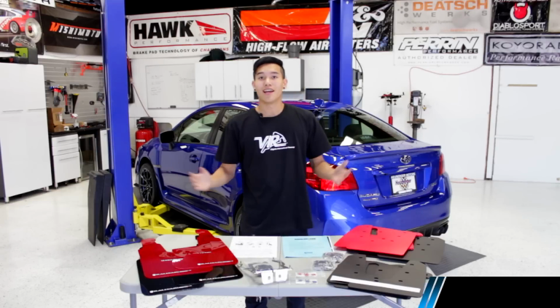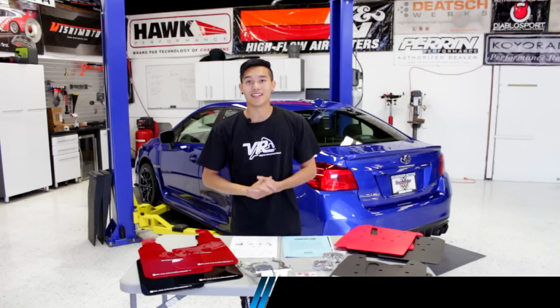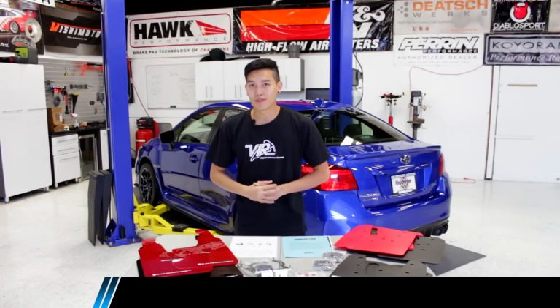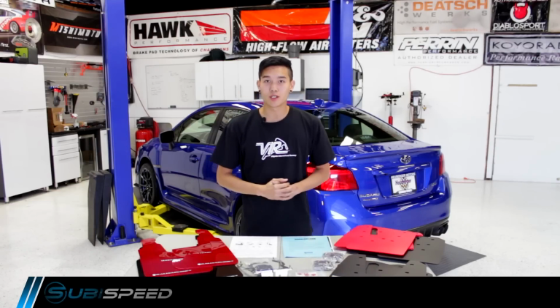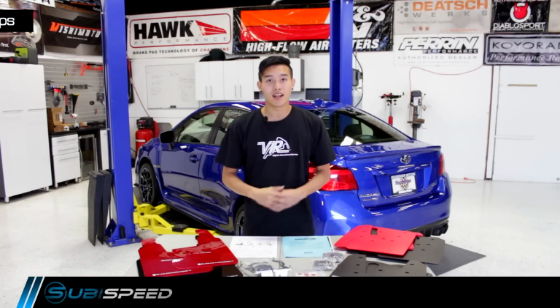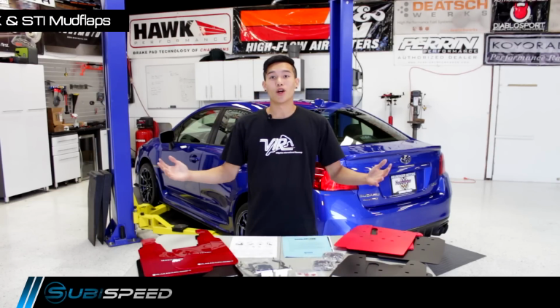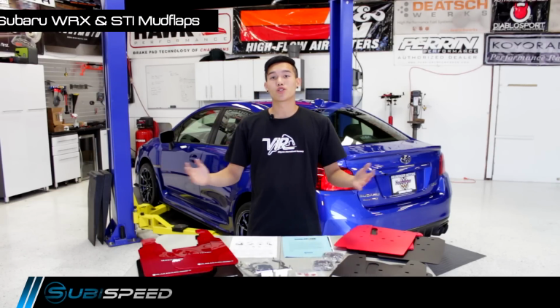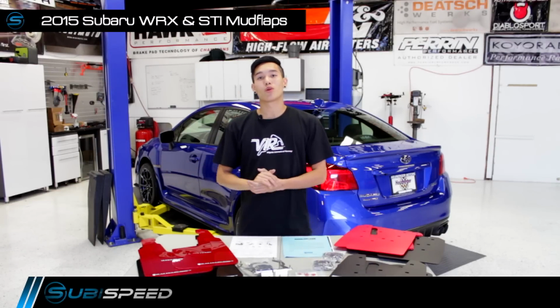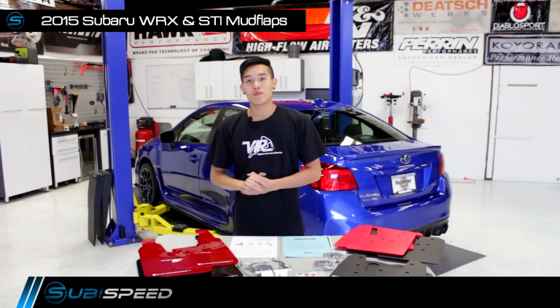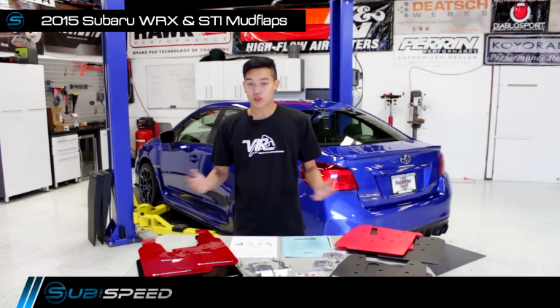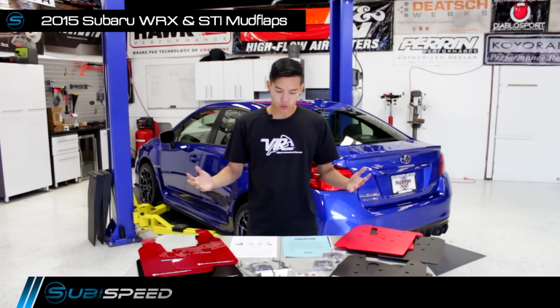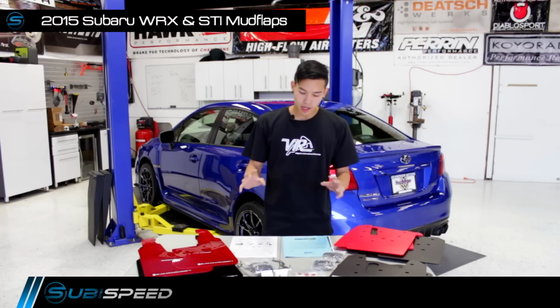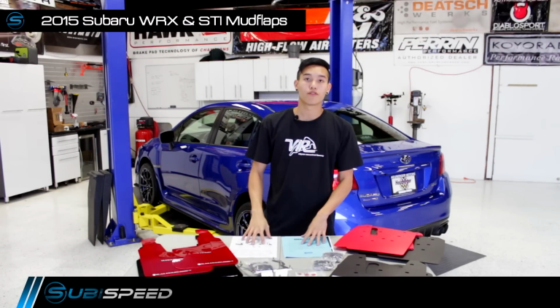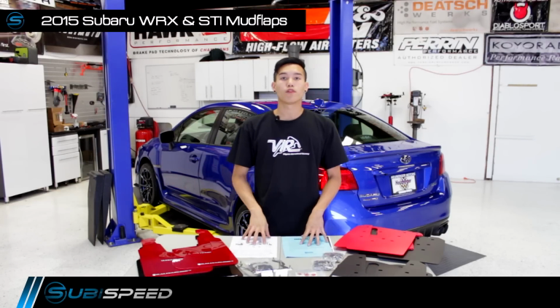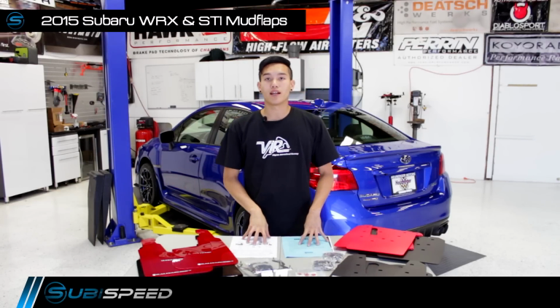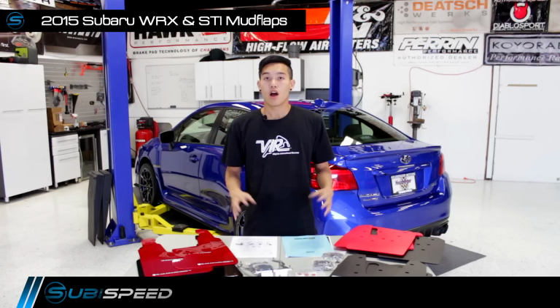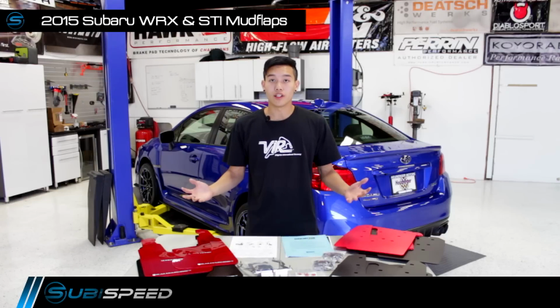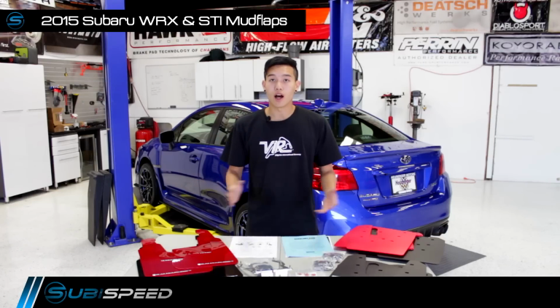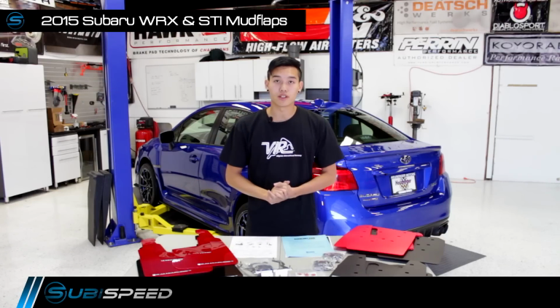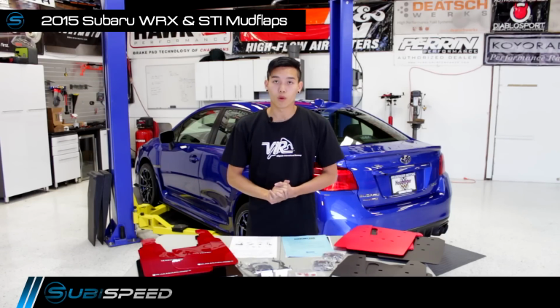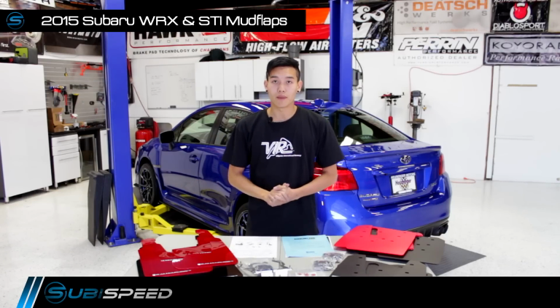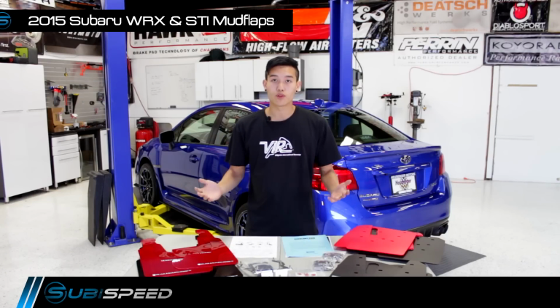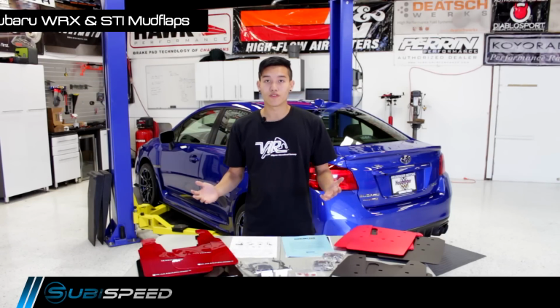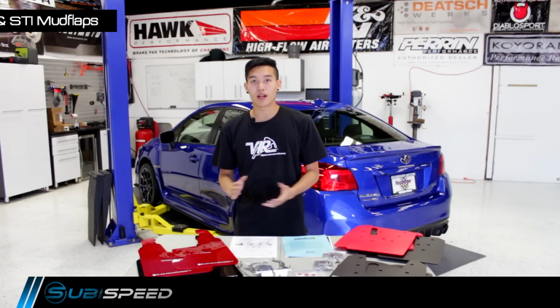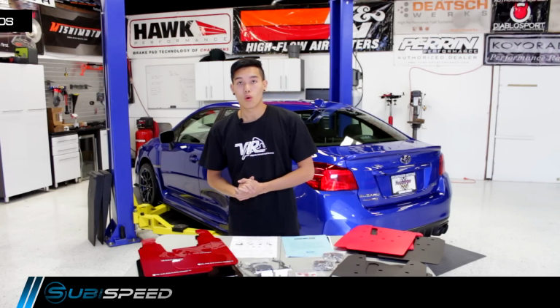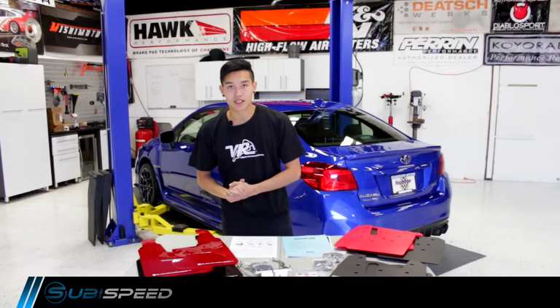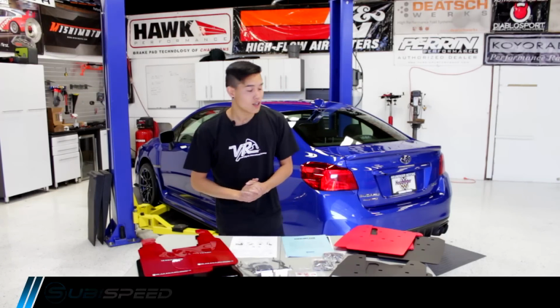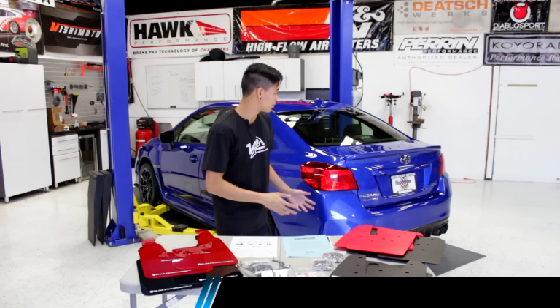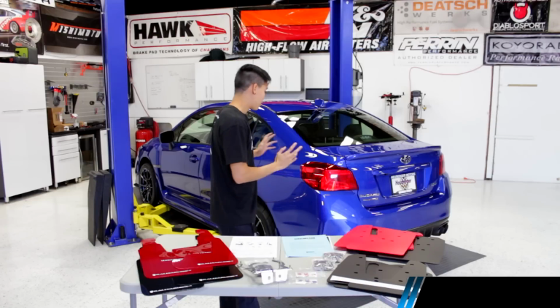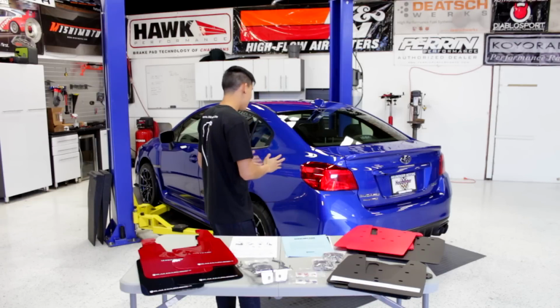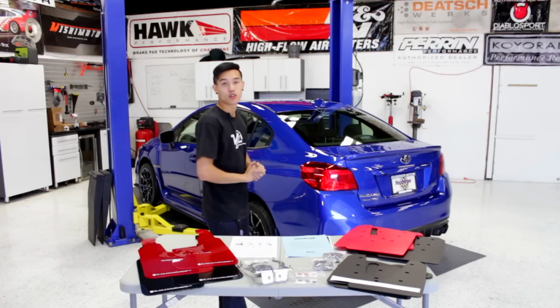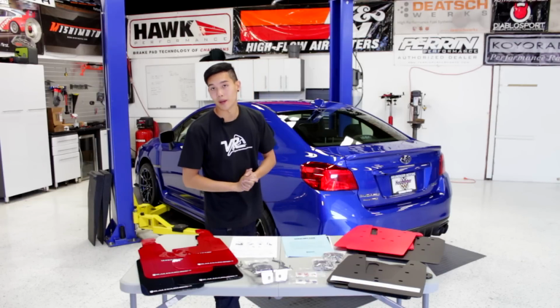Hey guys, Kevin from SubiSpeed. I know winter is right around the corner so I thought I'd throw out a comparison video for you guys on the different options for mud flaps for the 2015 WRX or STI, so you can protect that precious Subaru paint.